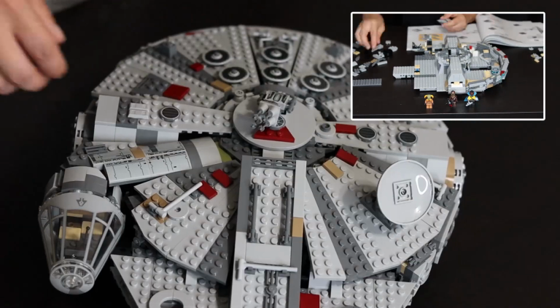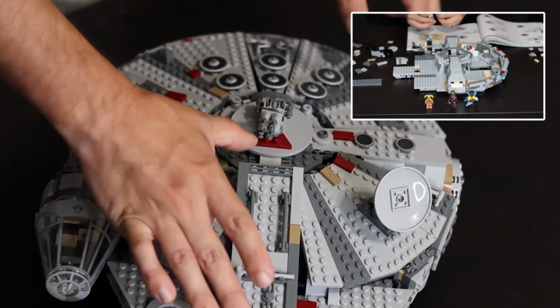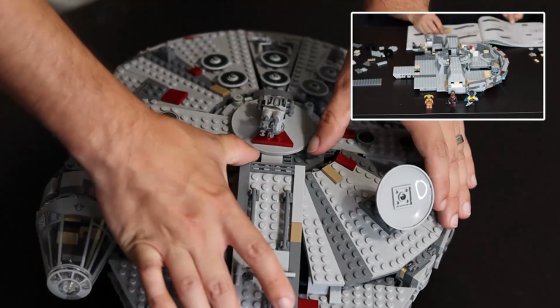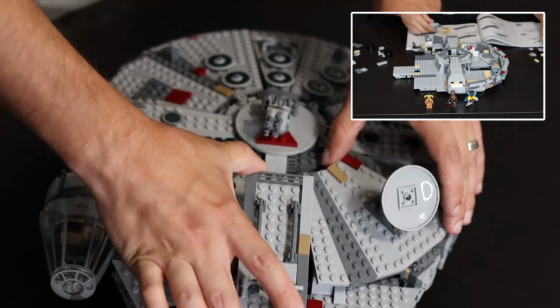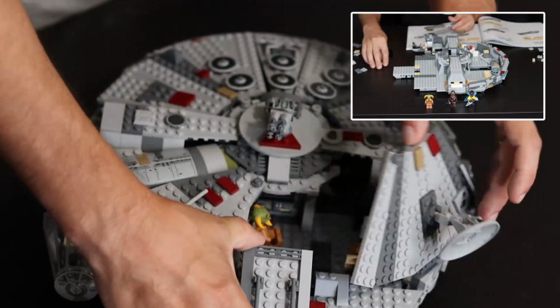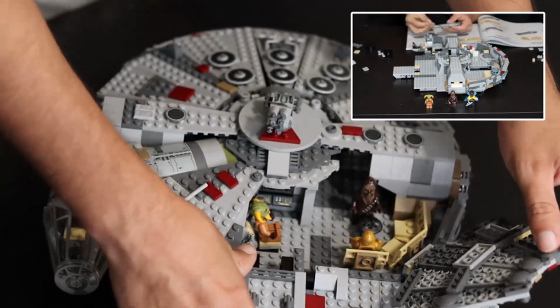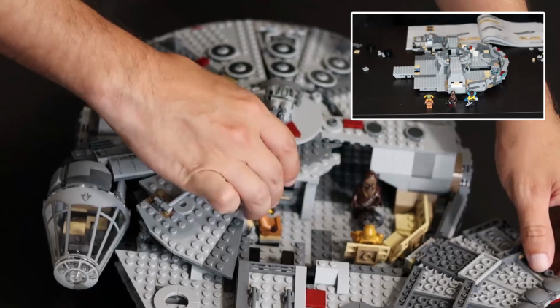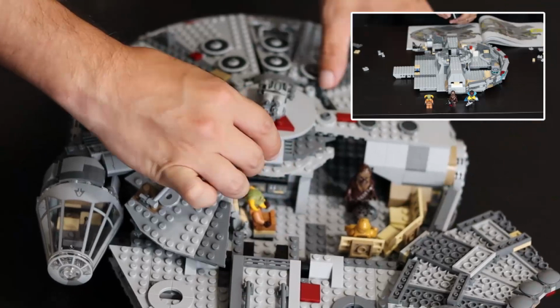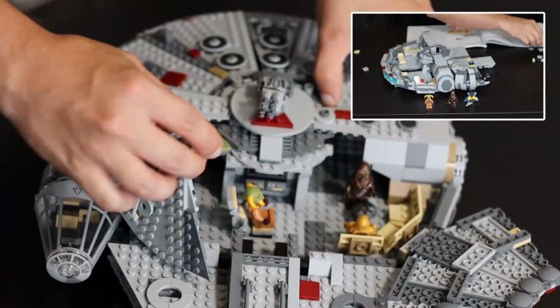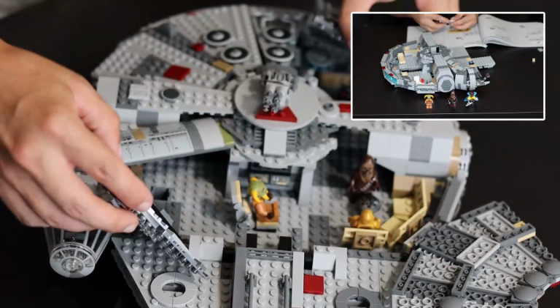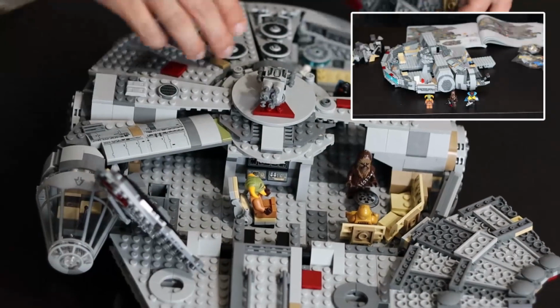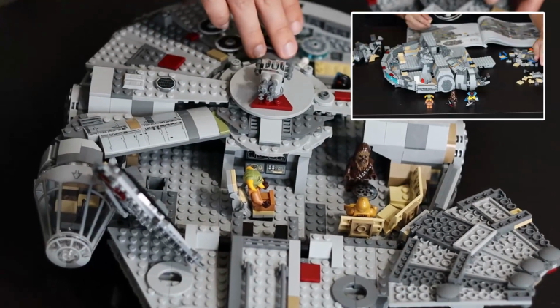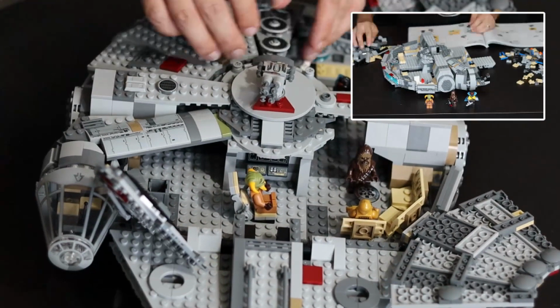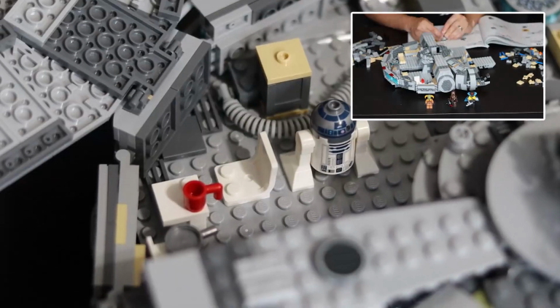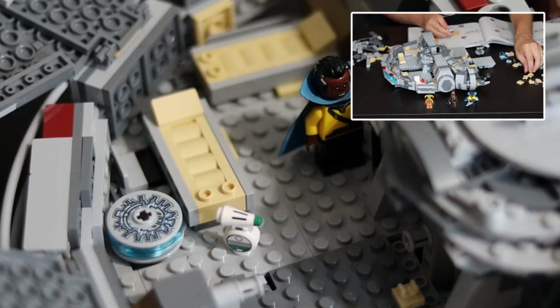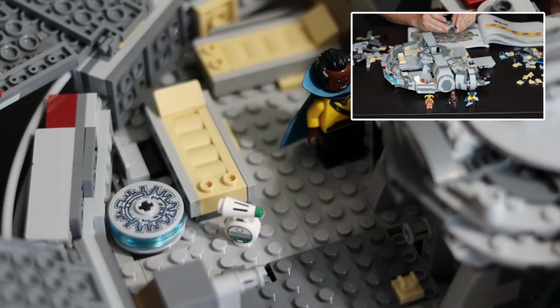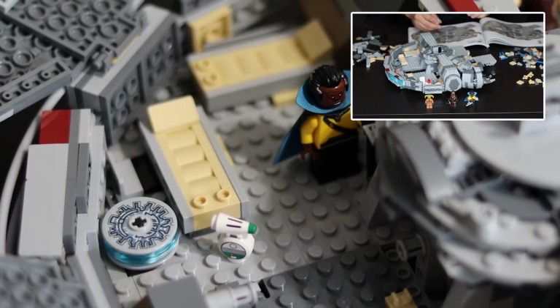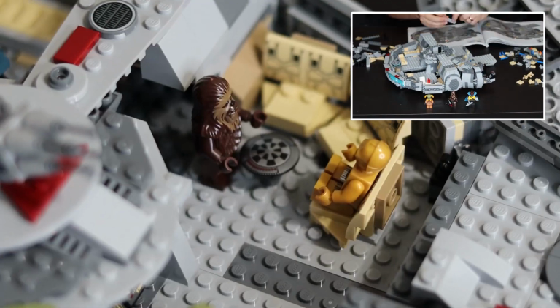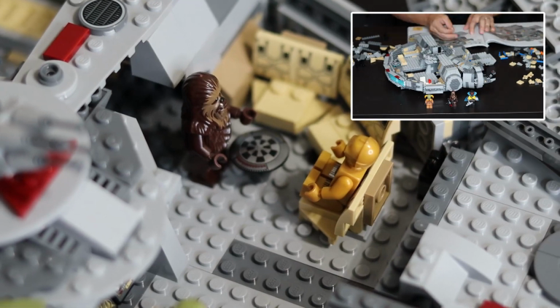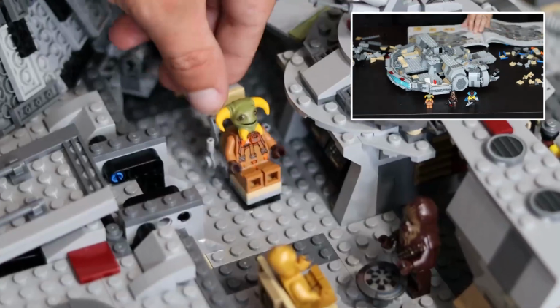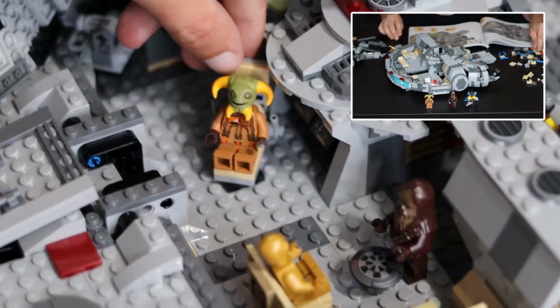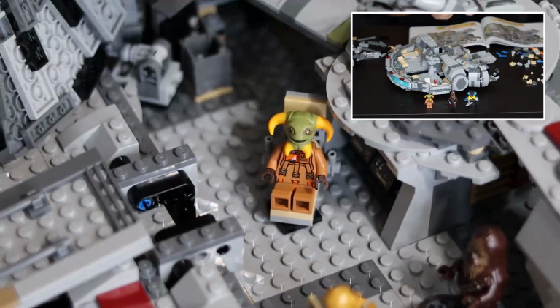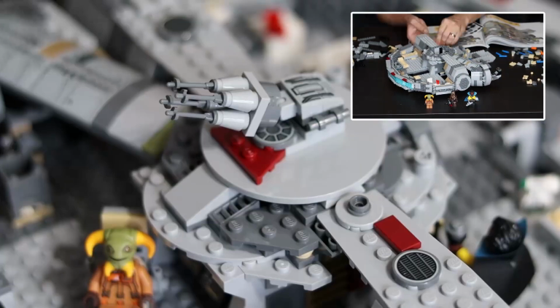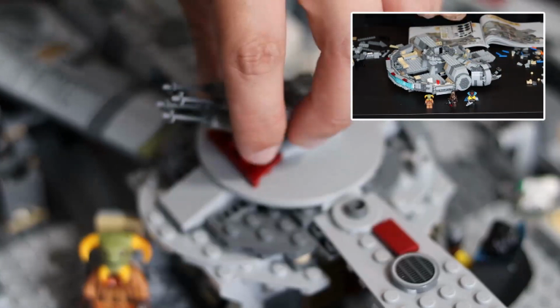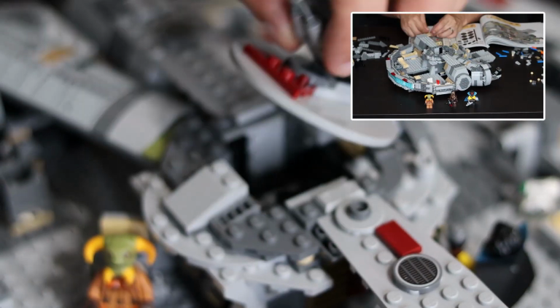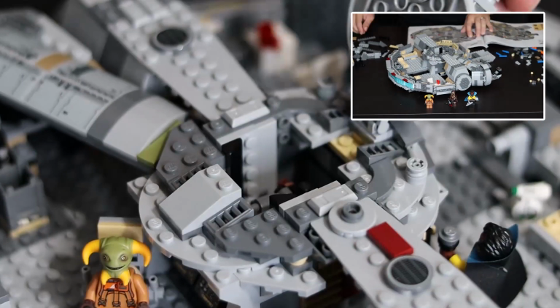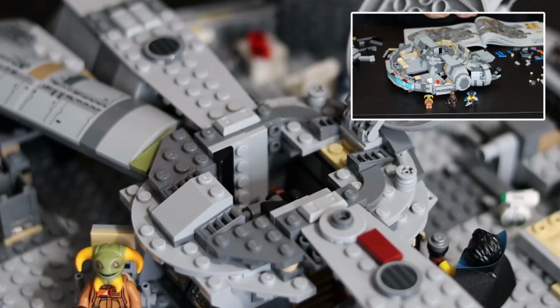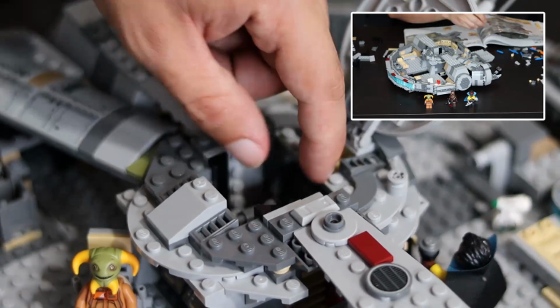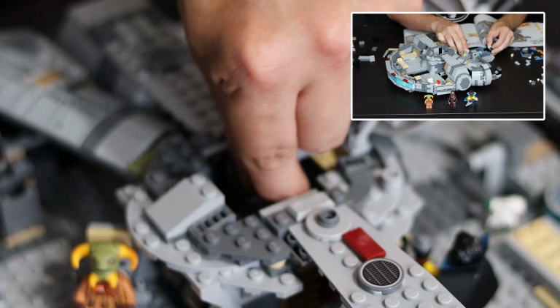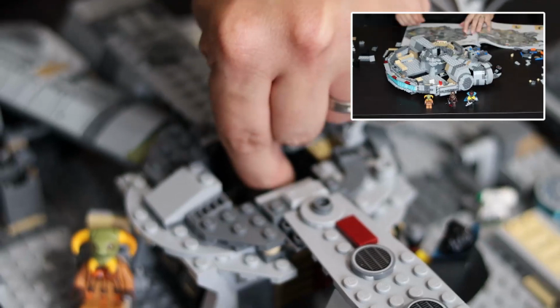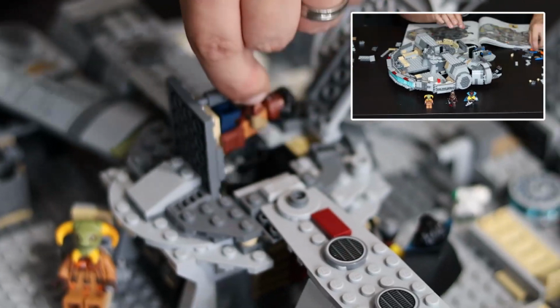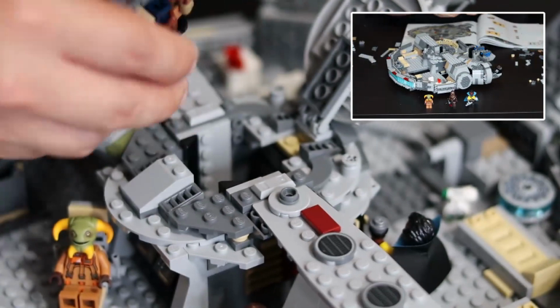The set looks great from the outside, but of course you can open it all up and it's basically a playset inside. You've got a little kitchen, some beds, the holochess table, a swiveling chair — and you can also put a couple minifigures inside the dorsal and ventral blaster cannon chairs.